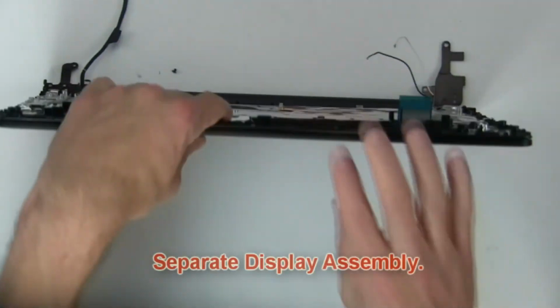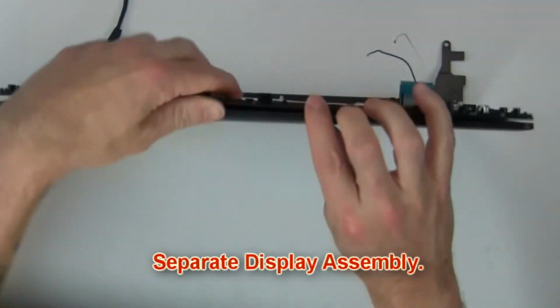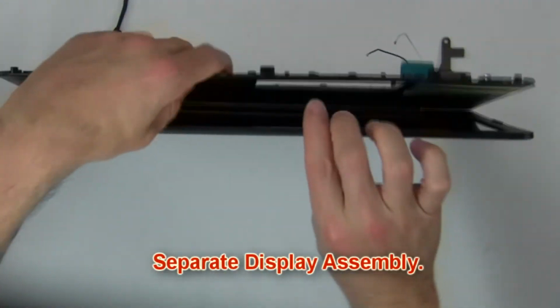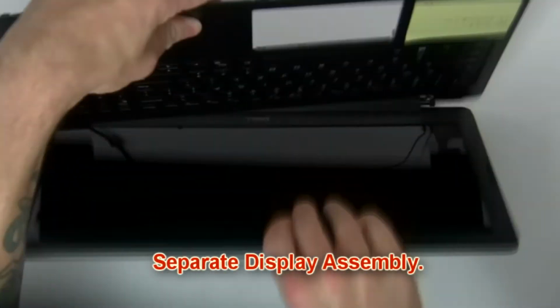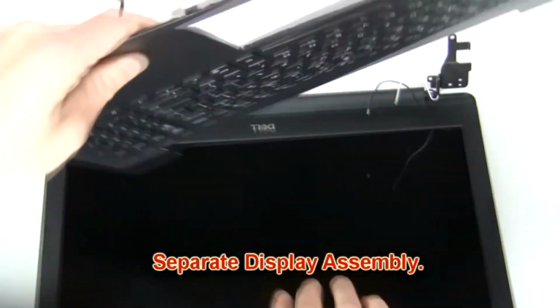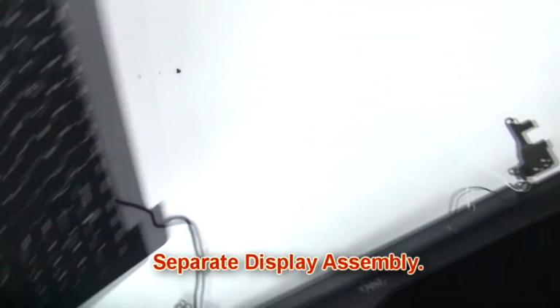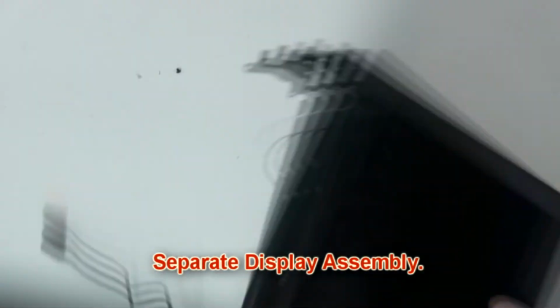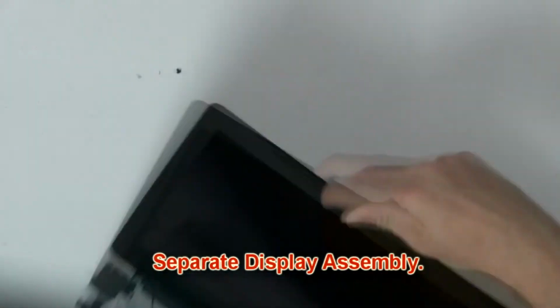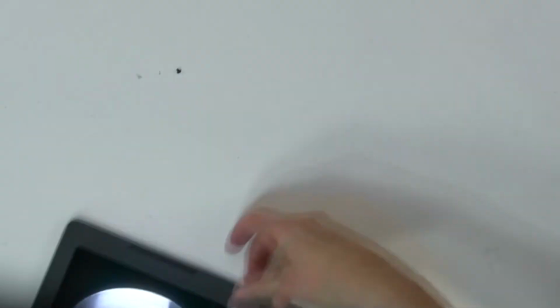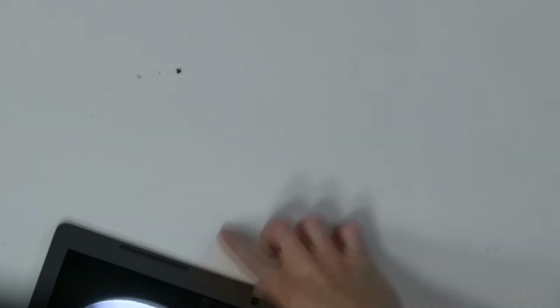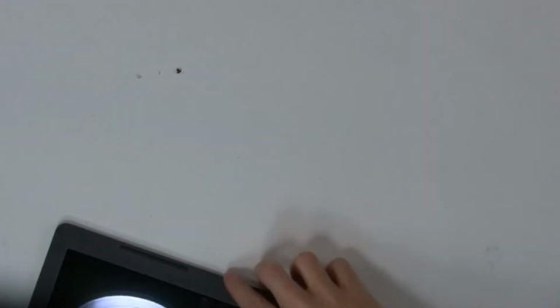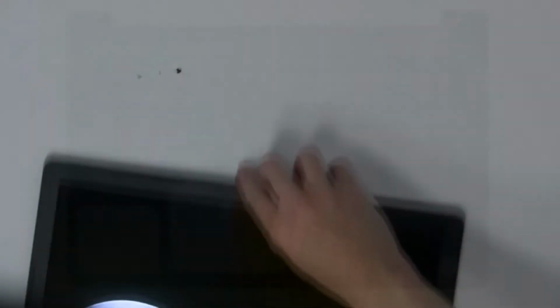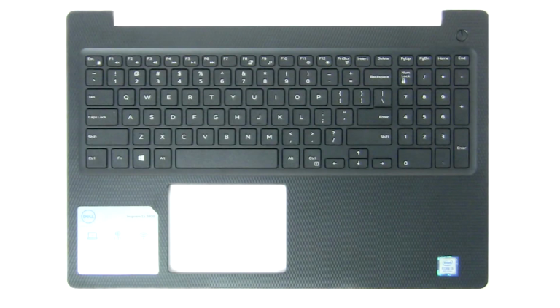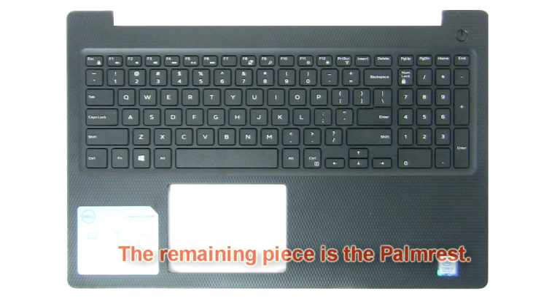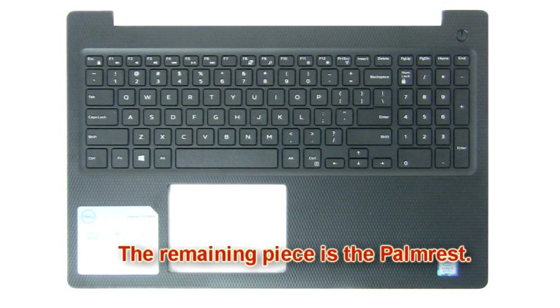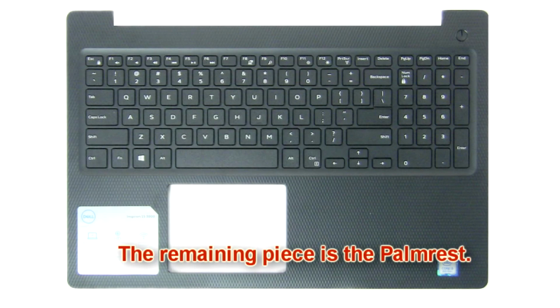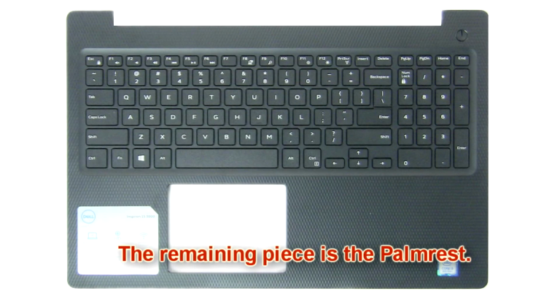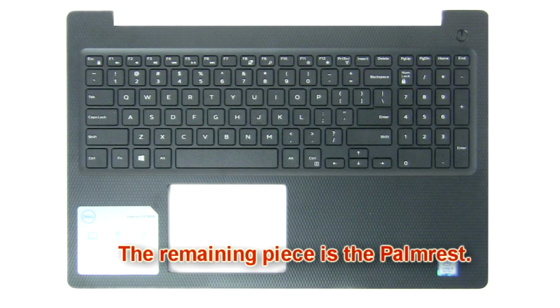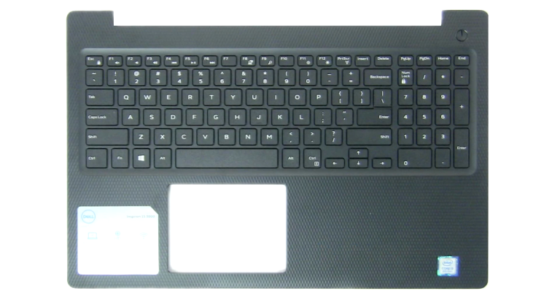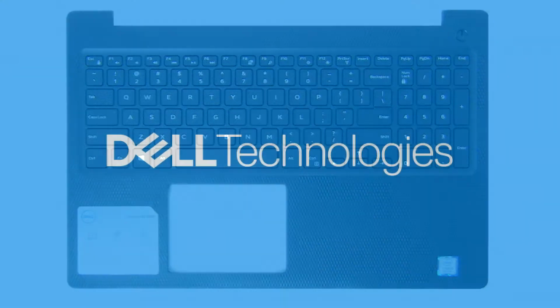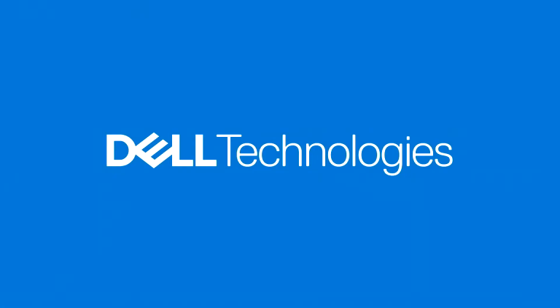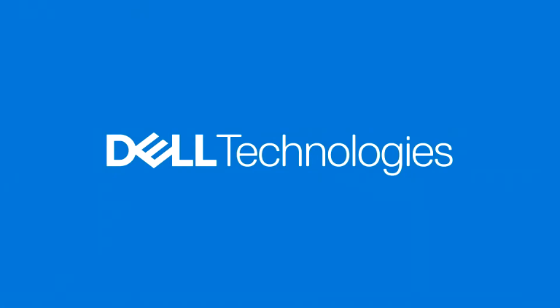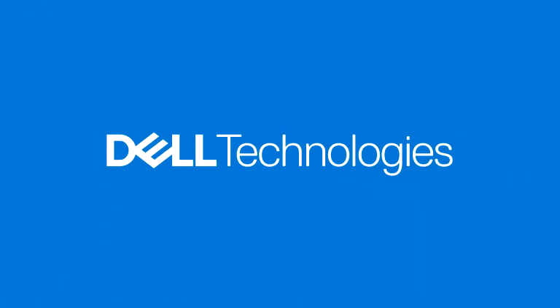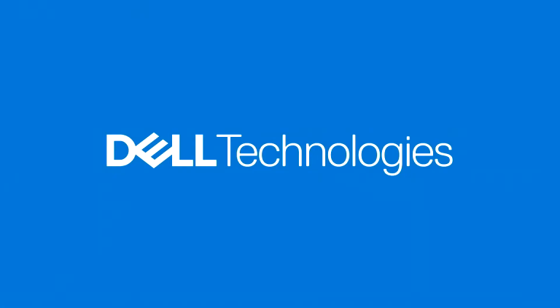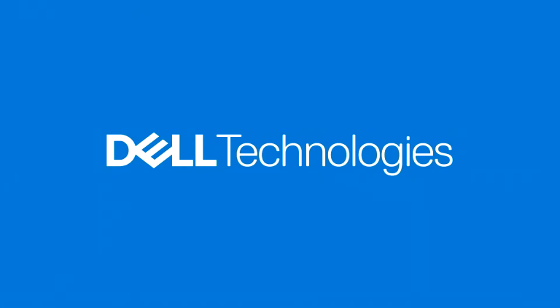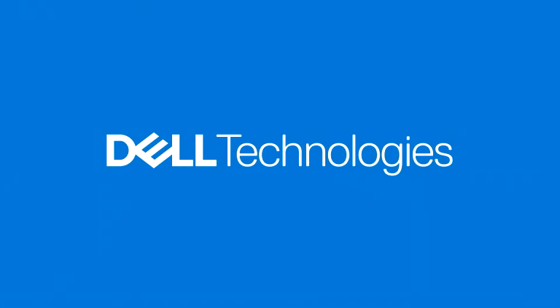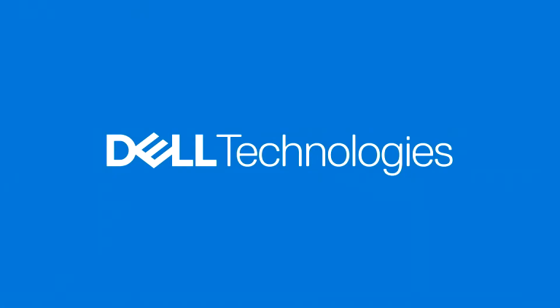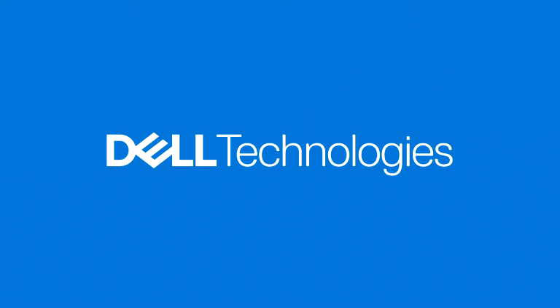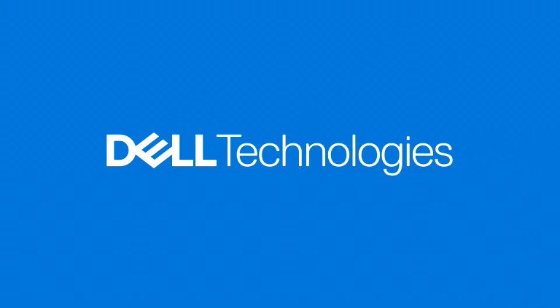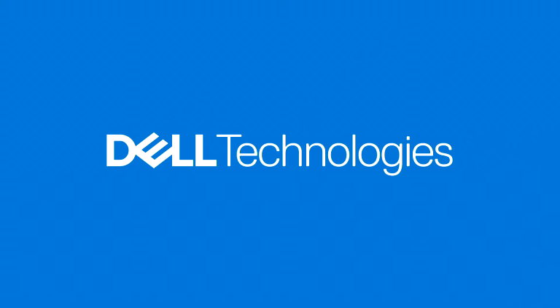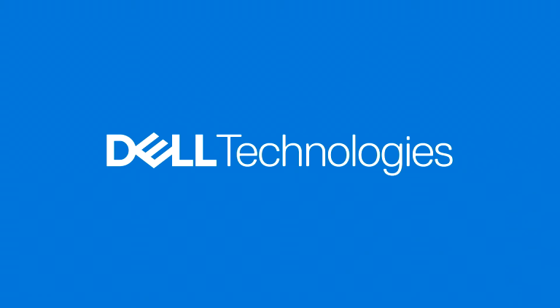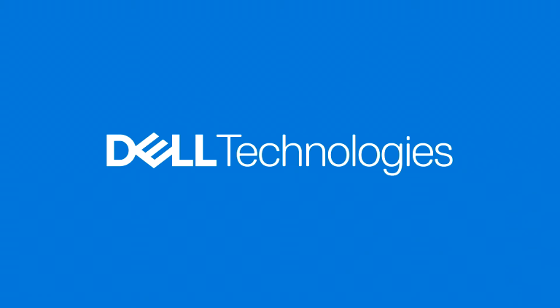Then separate display assembly. The remaining piece is the palm rest. Once replaced, your PC should be ready to be used again. Thanks for watching.